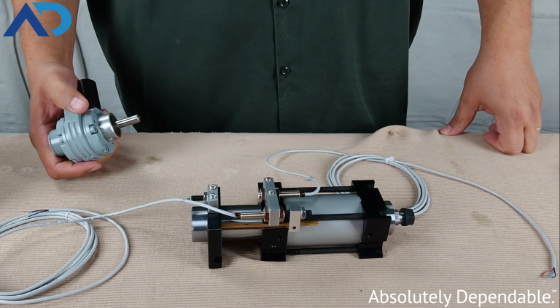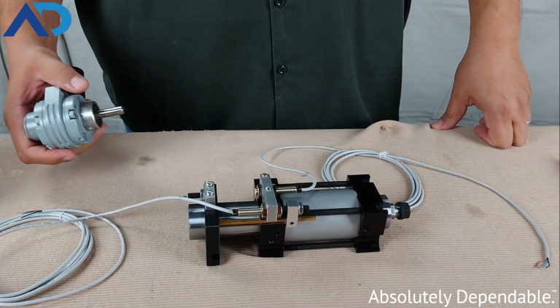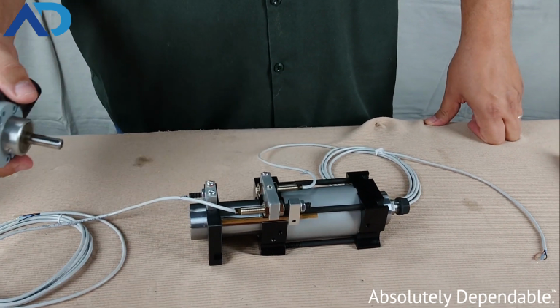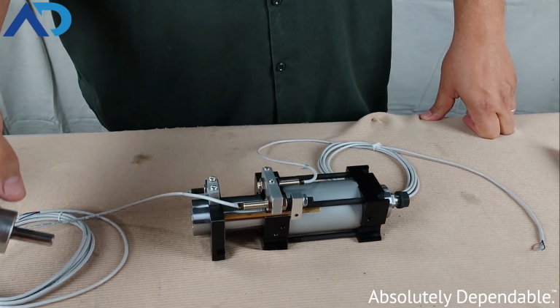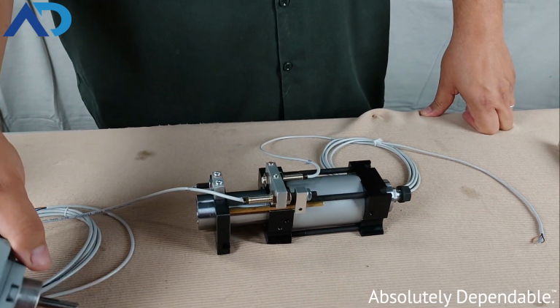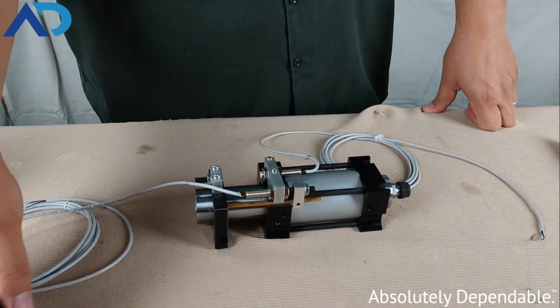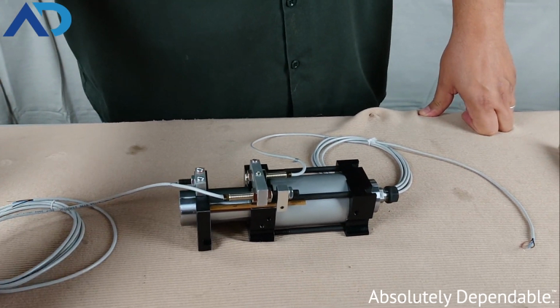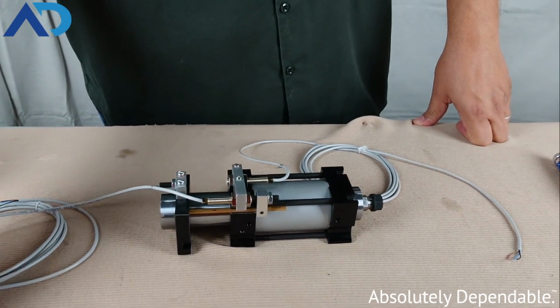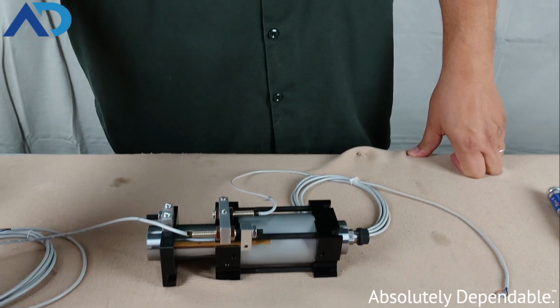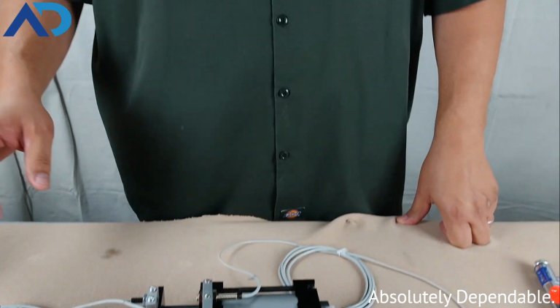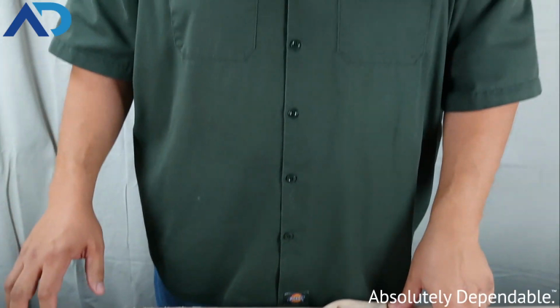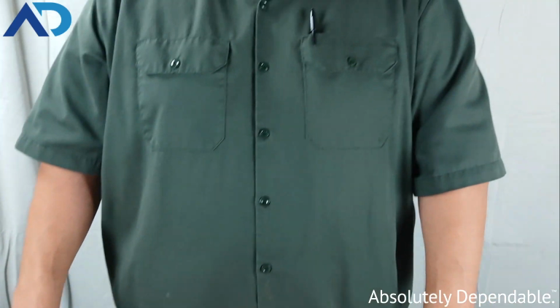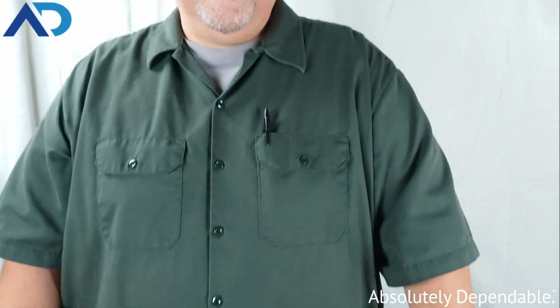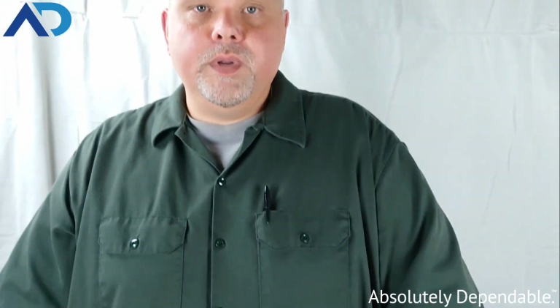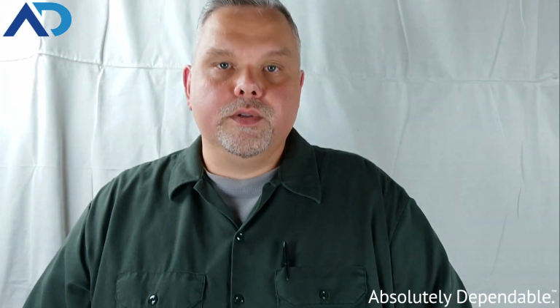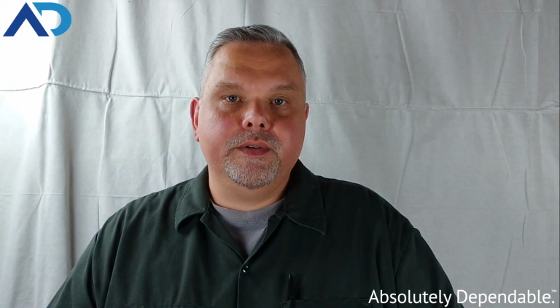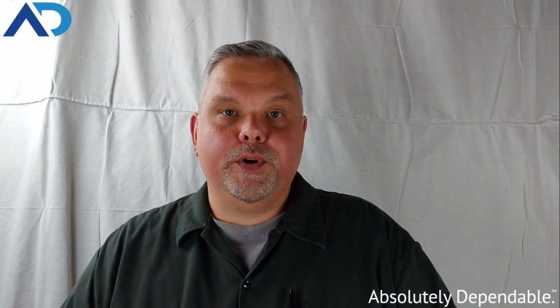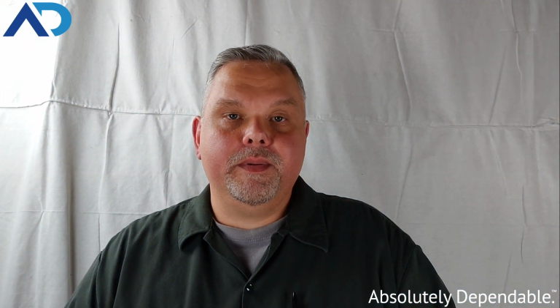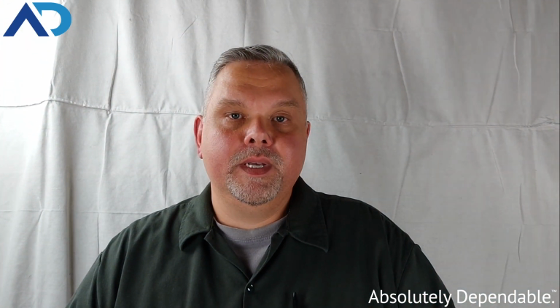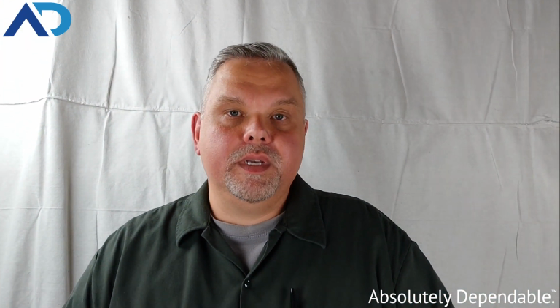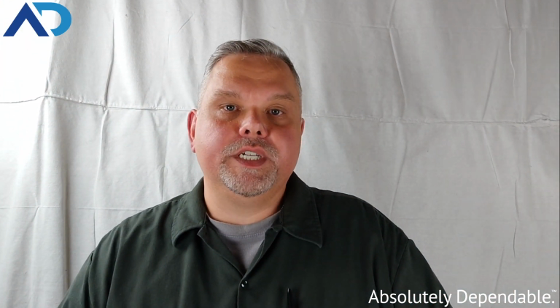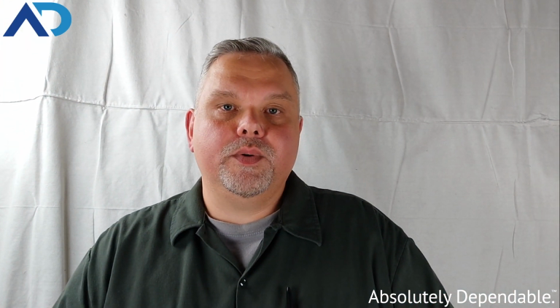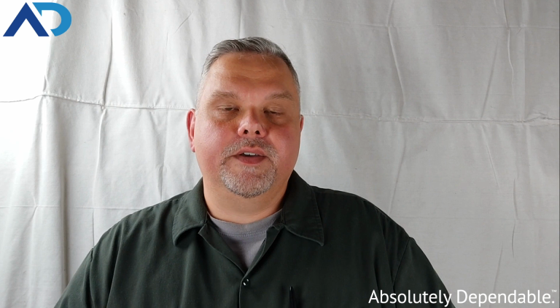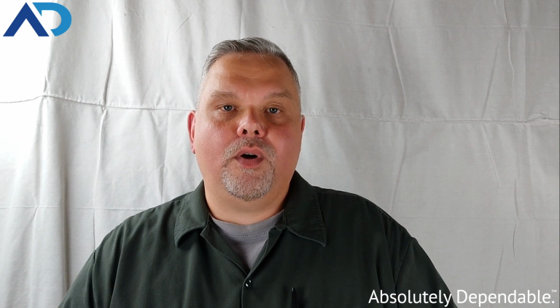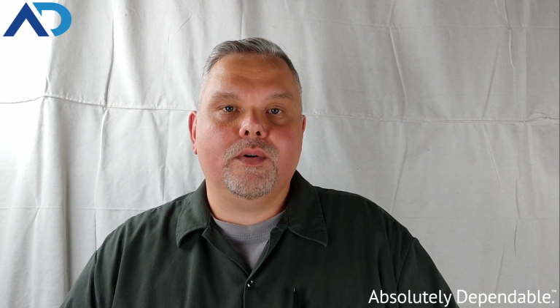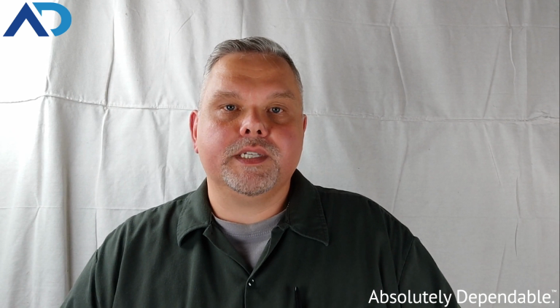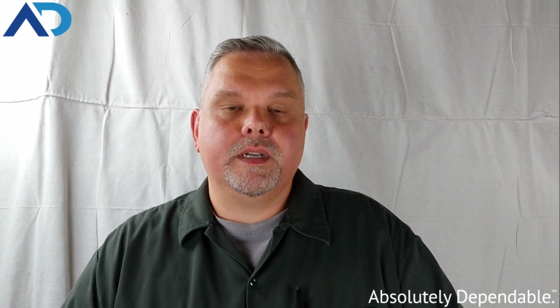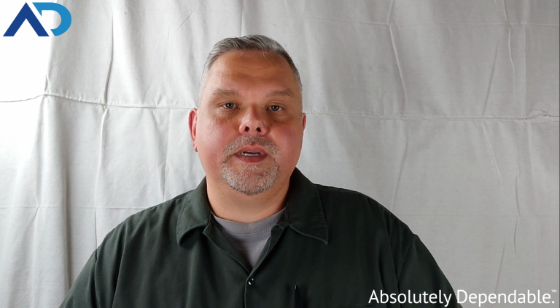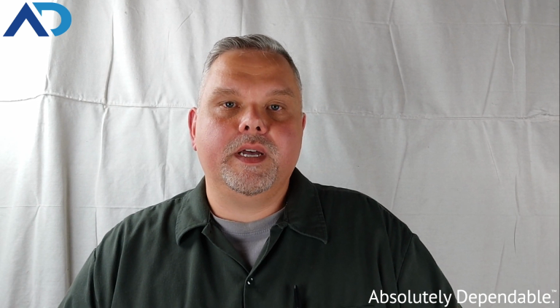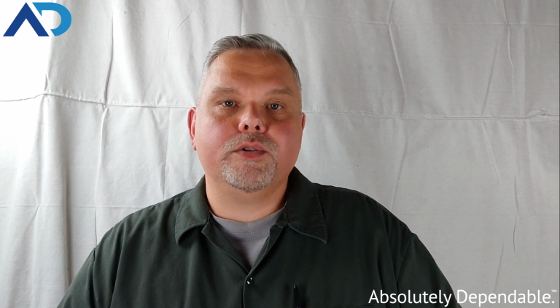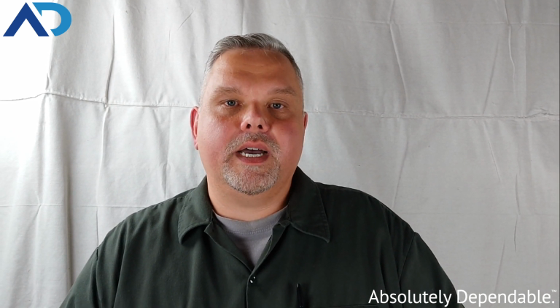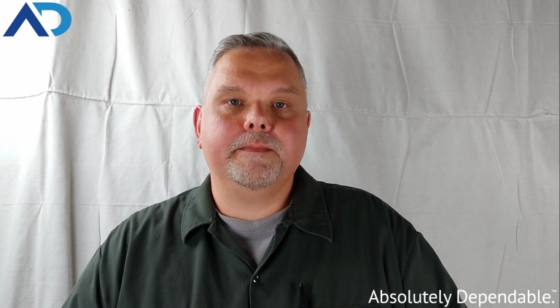If you have space constraints in your application and you need a solution for your problem, please reach out to us. Give us a call or look us up at www.autodrill.com.